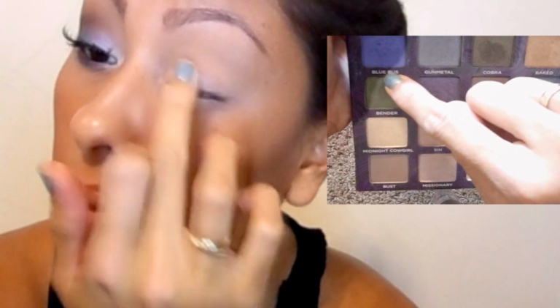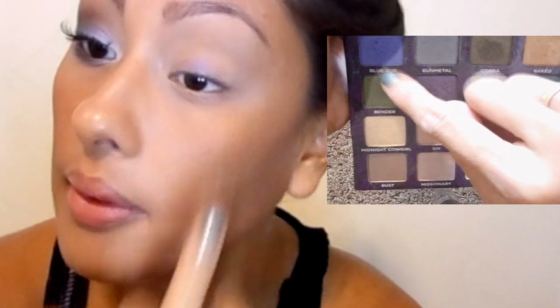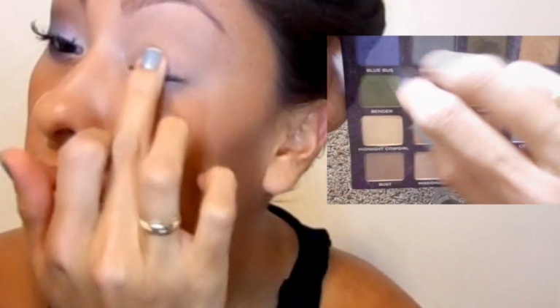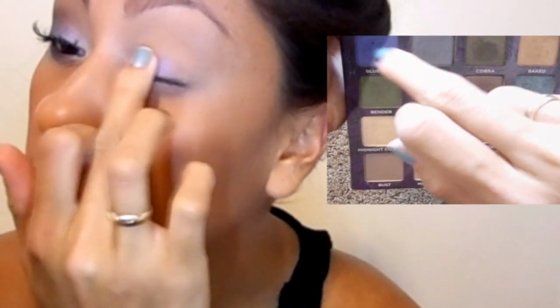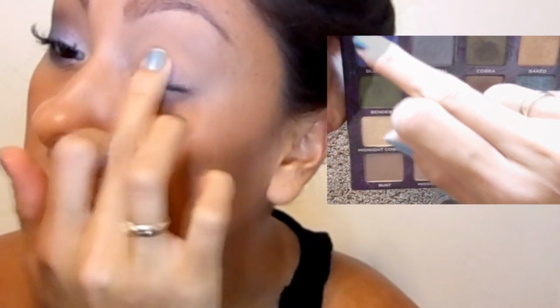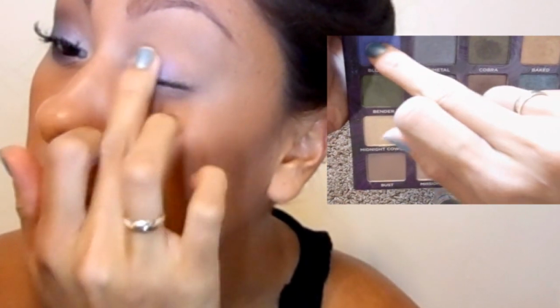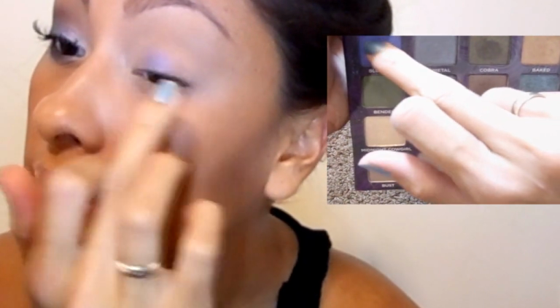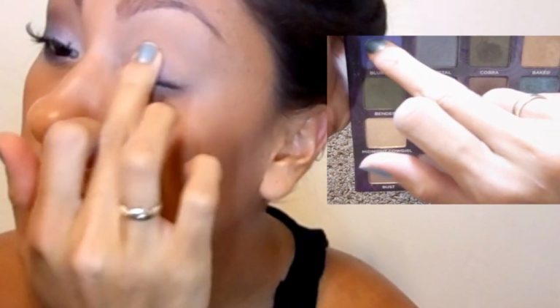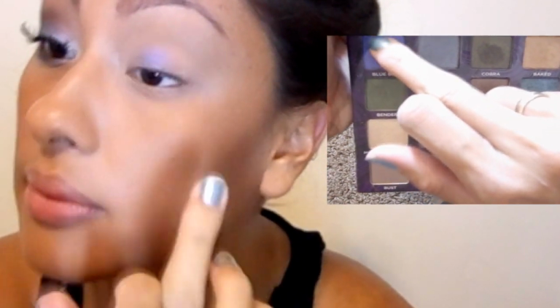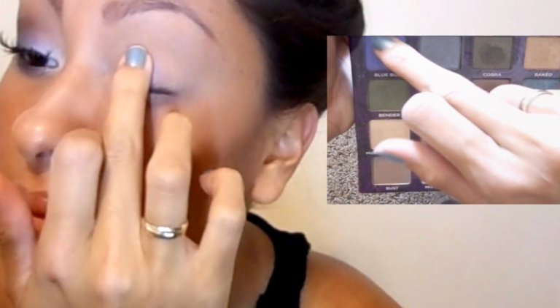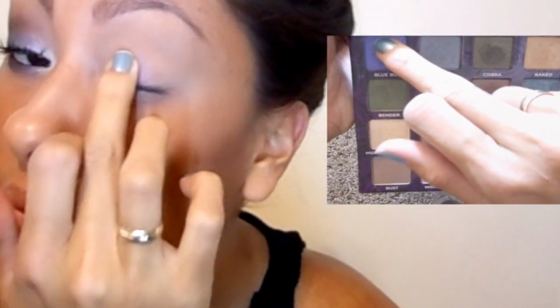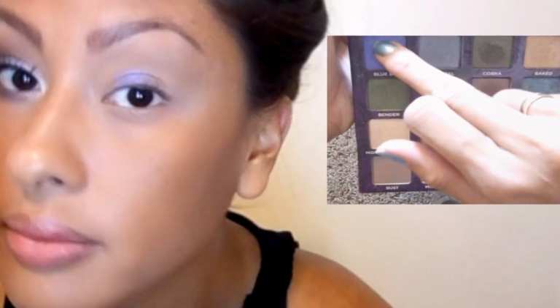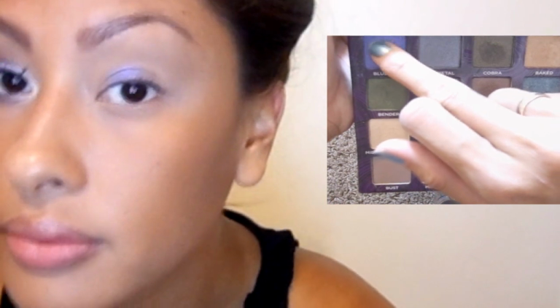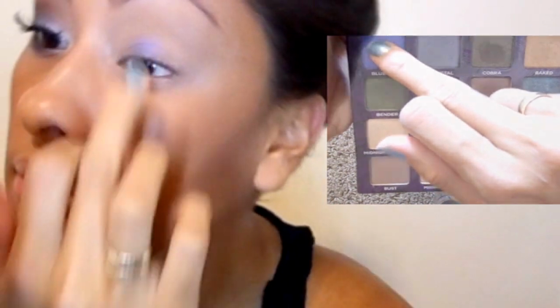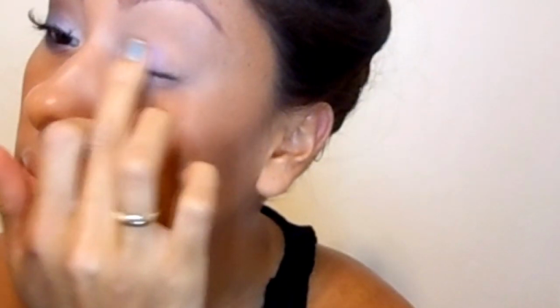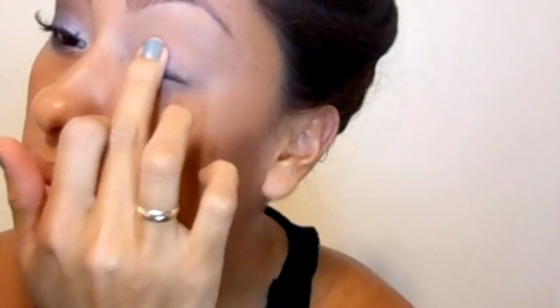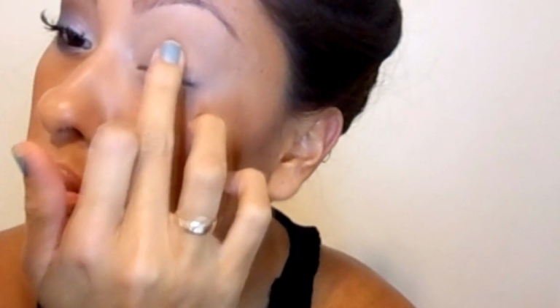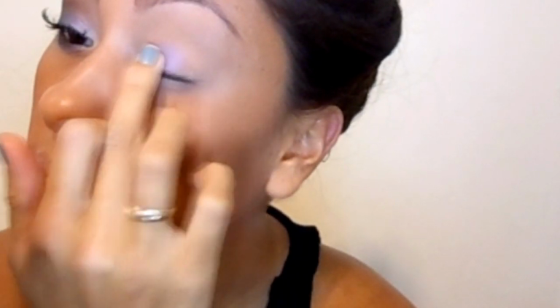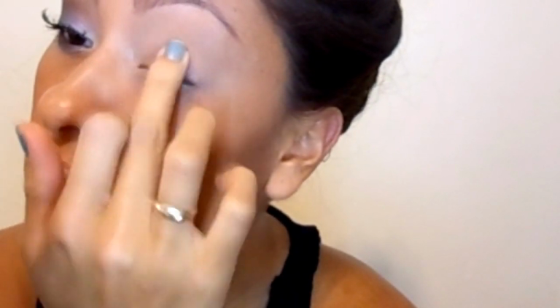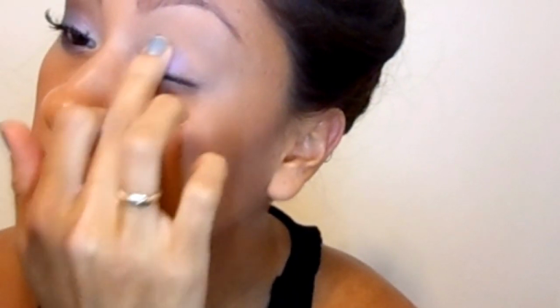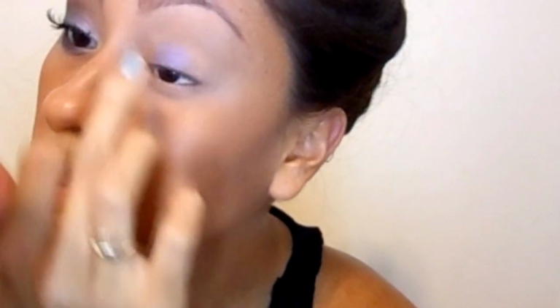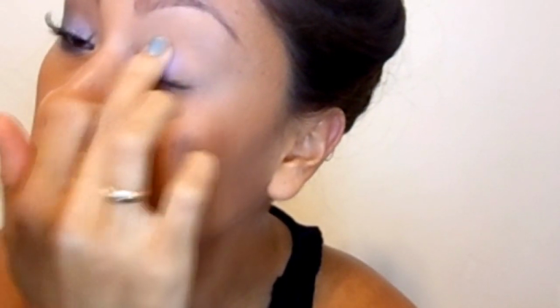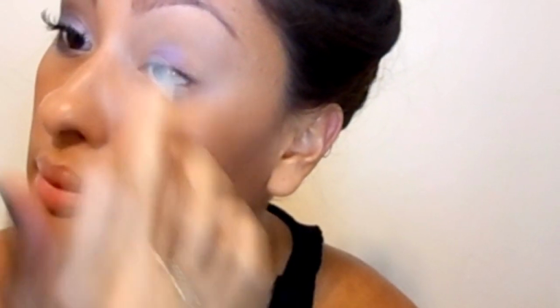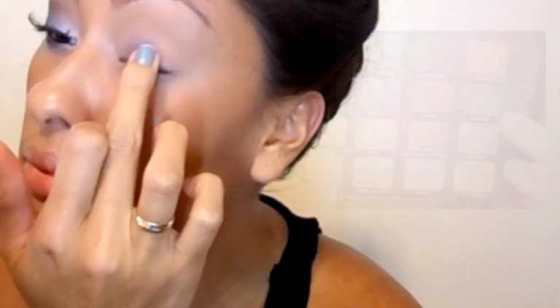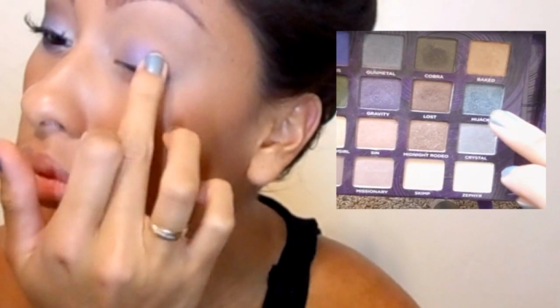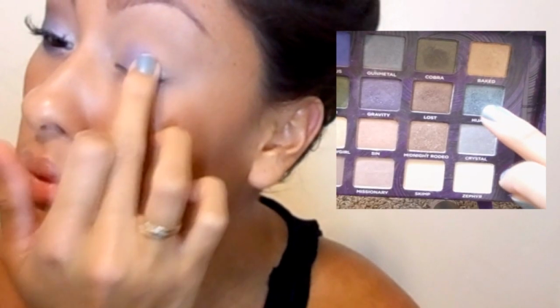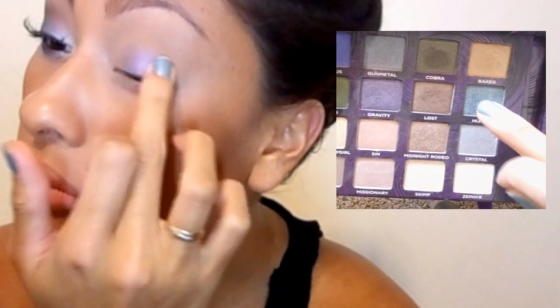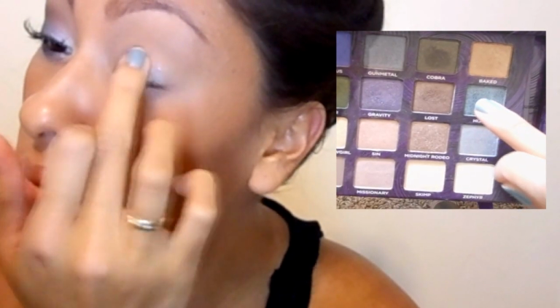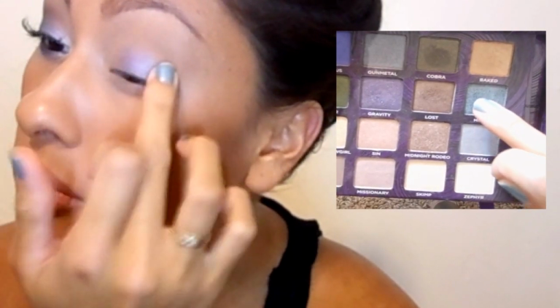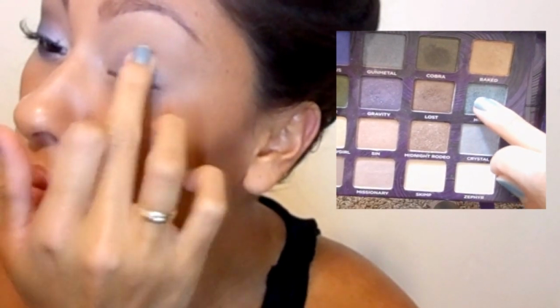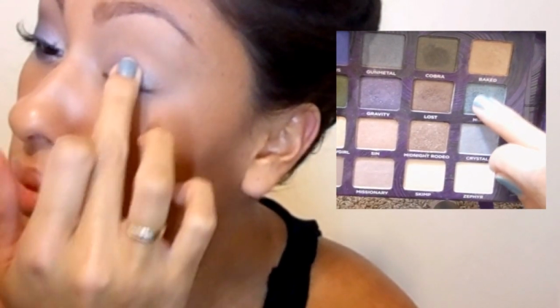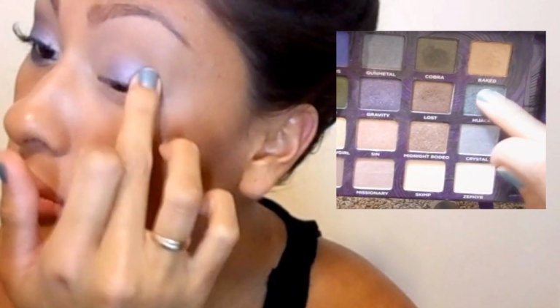Next, I'm just going to use my finger and take the color Blue Bus and just pat it on my eye. I find that by patting with my finger, the product goes on there better than using a brush, but you can use a brush if you want.